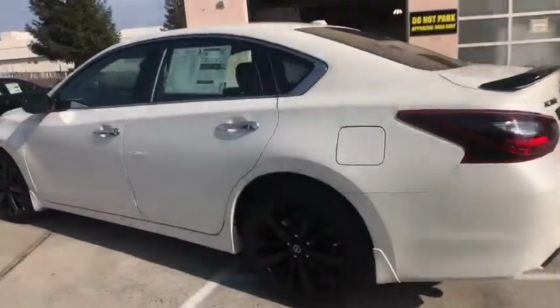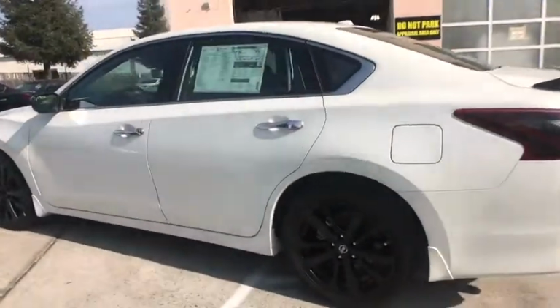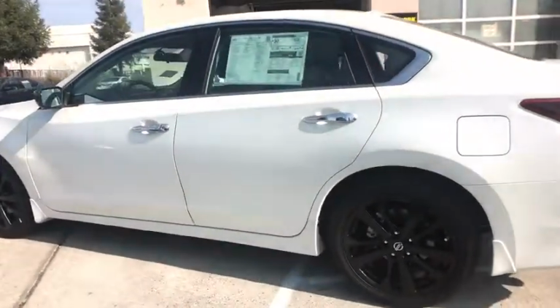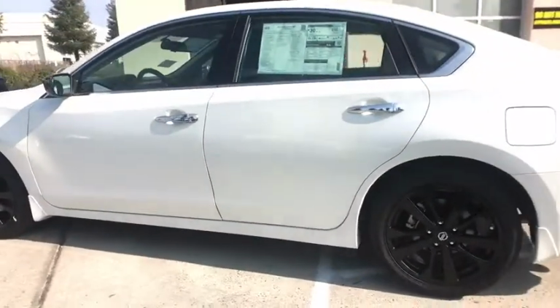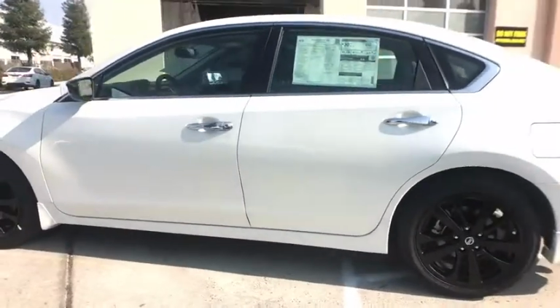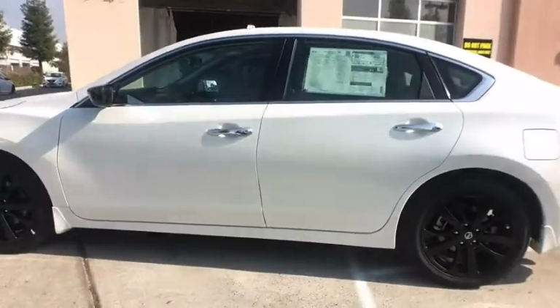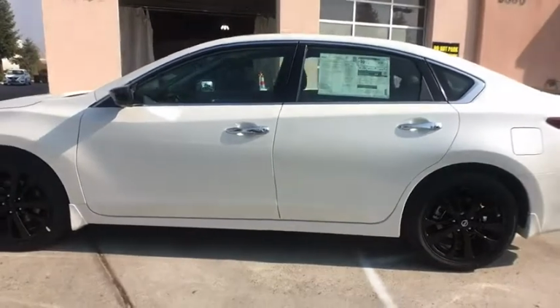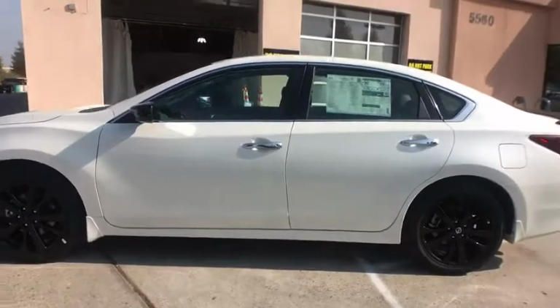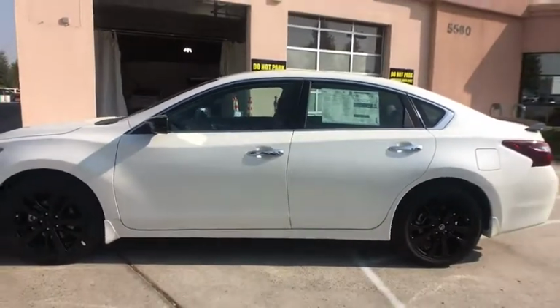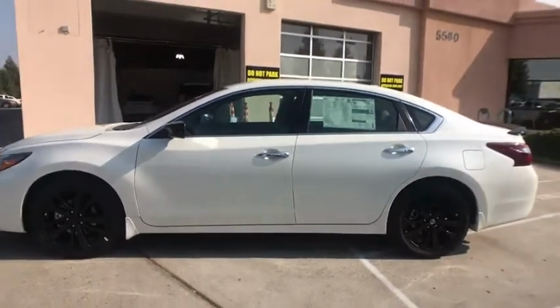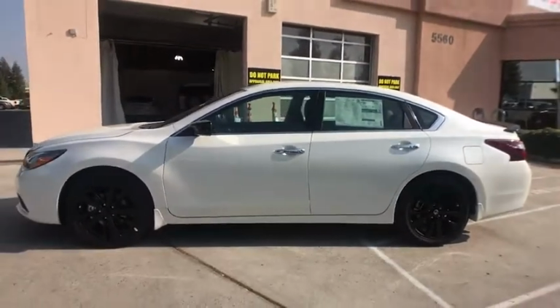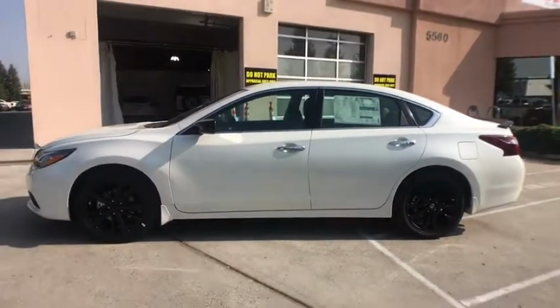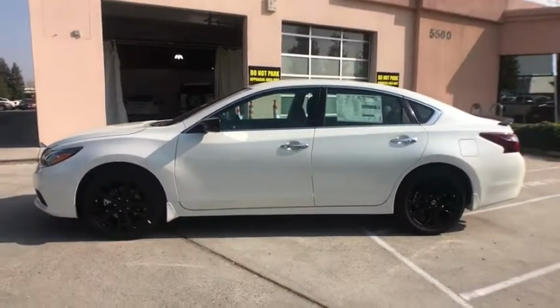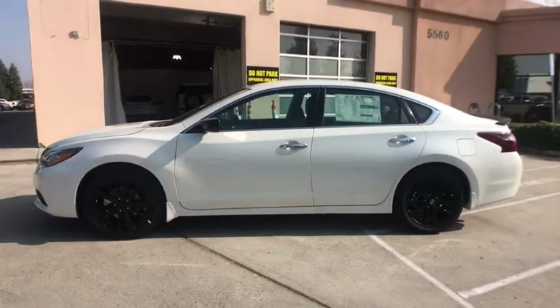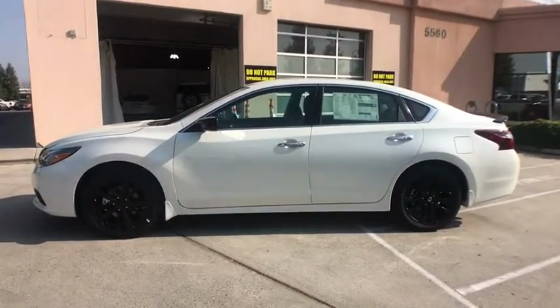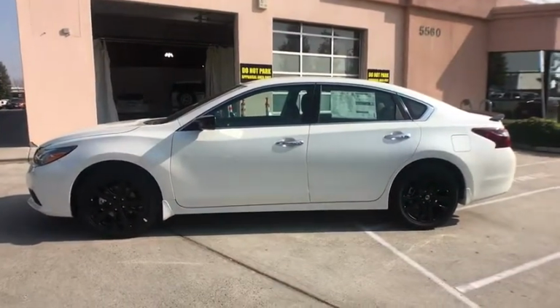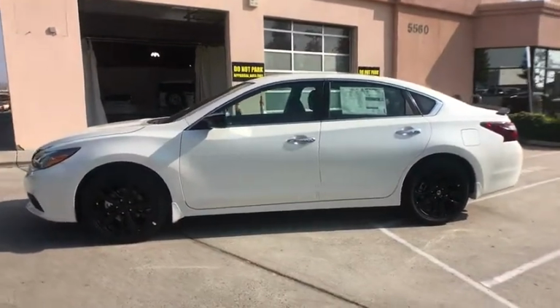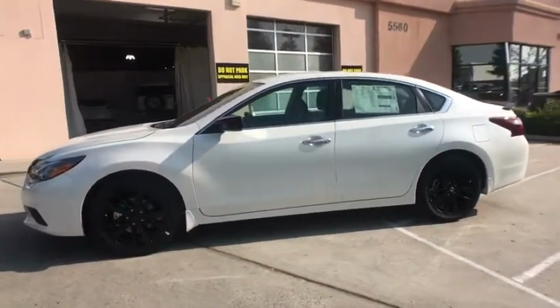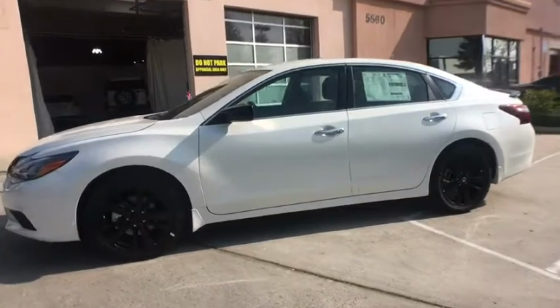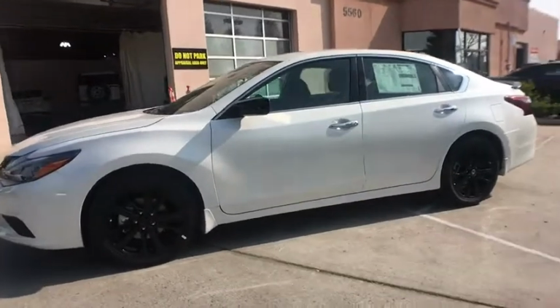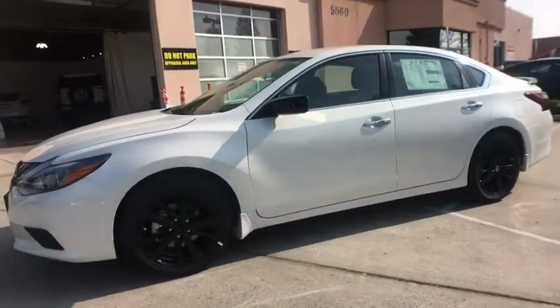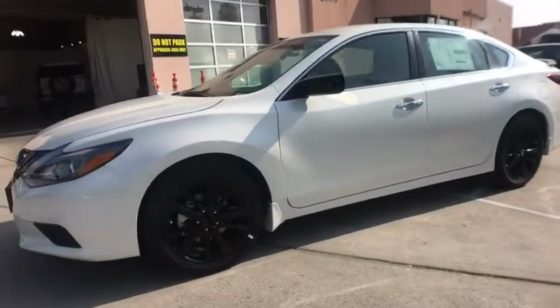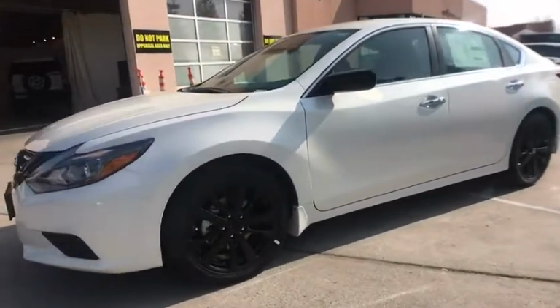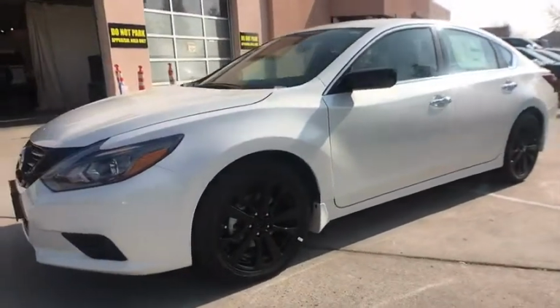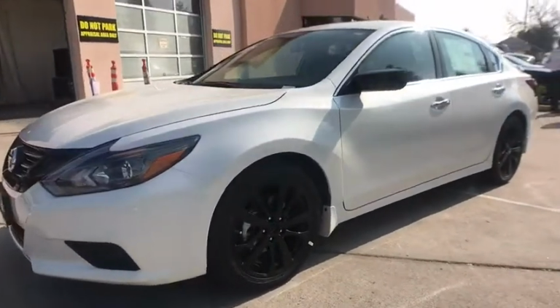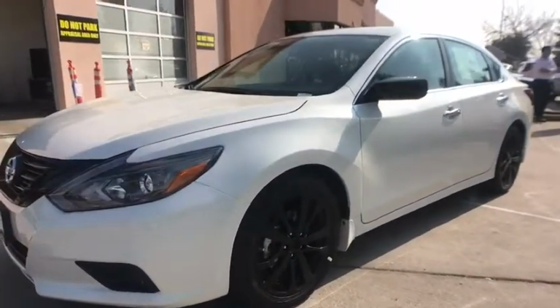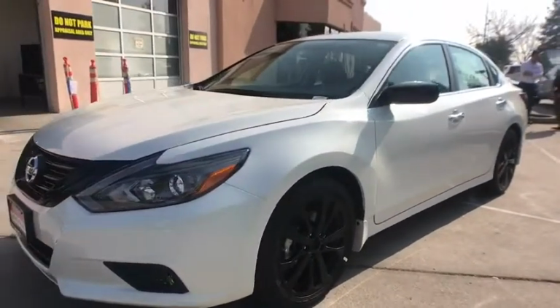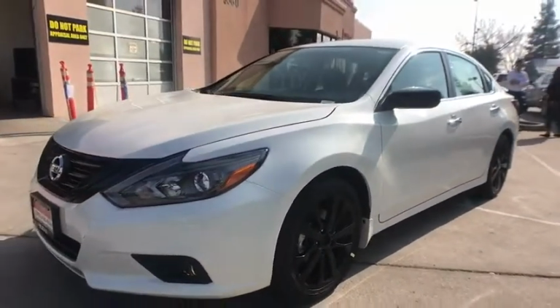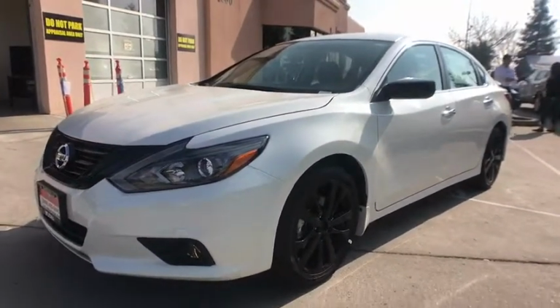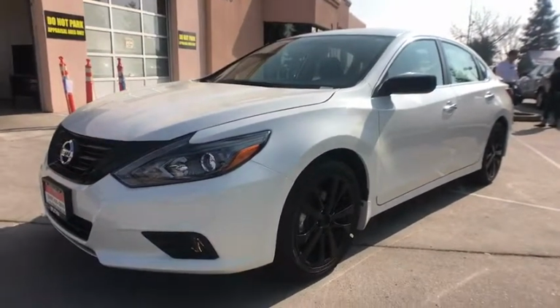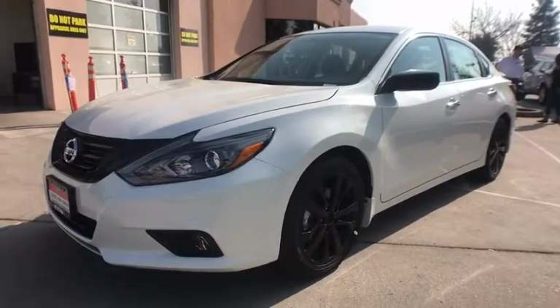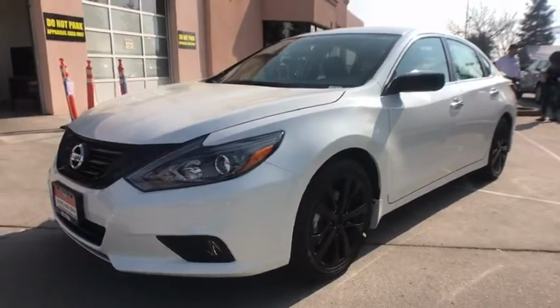Four-wheel disc brakes, cruise control, auto-off headlights, front-wheel drive, rear defrost, AM-FM stereo radio, MP3 player, passenger airbag, side-head airbag. A vehicle like this doesn't come along every day.